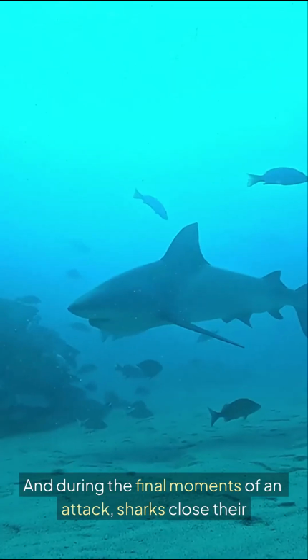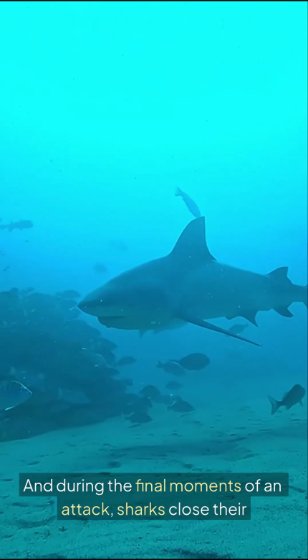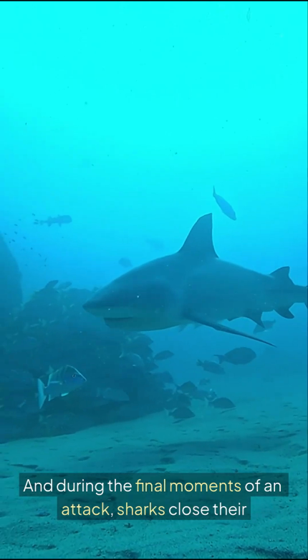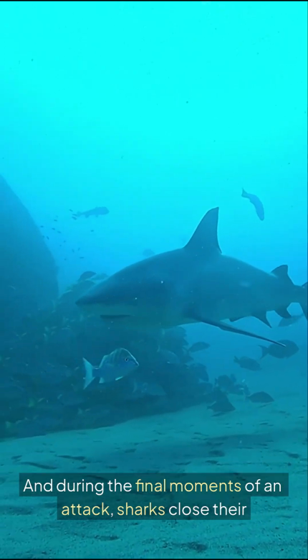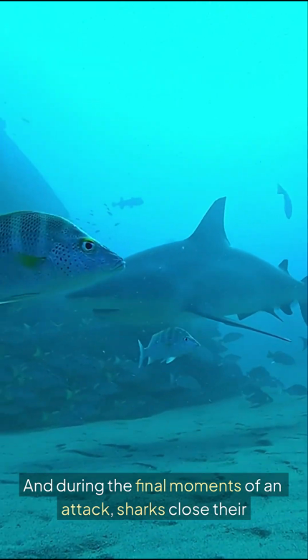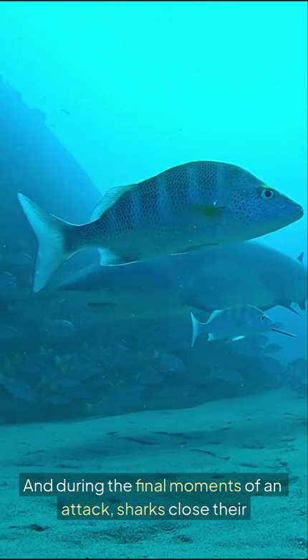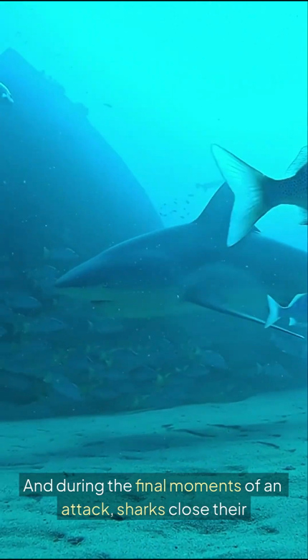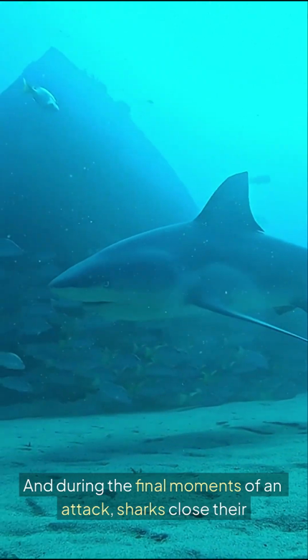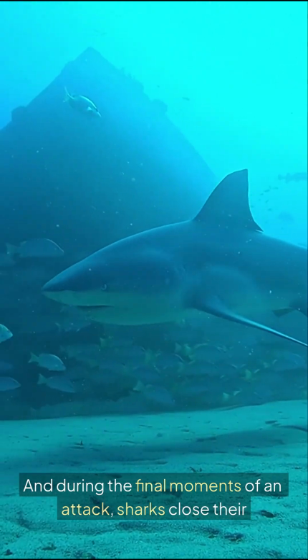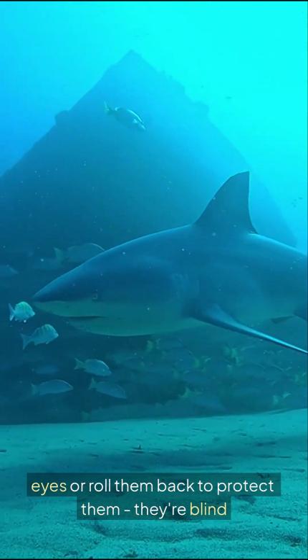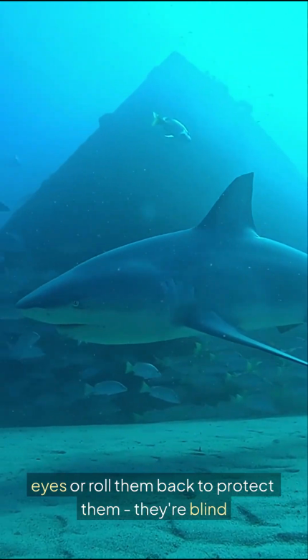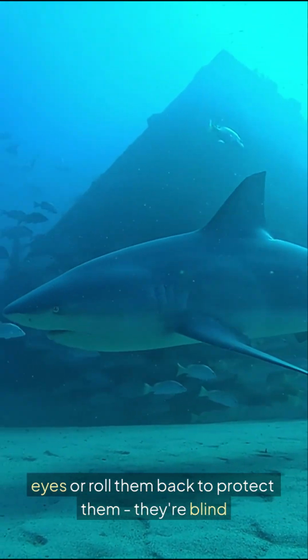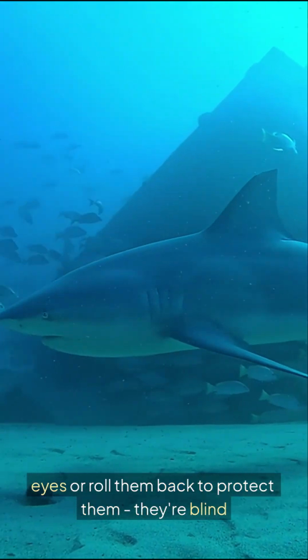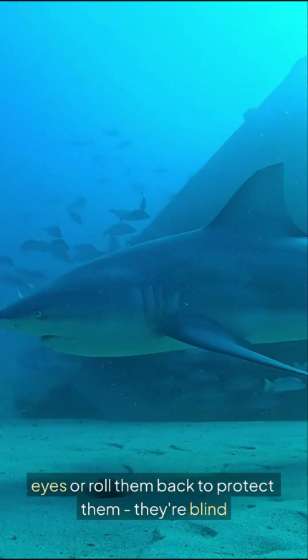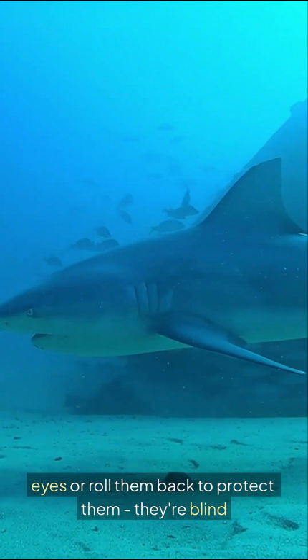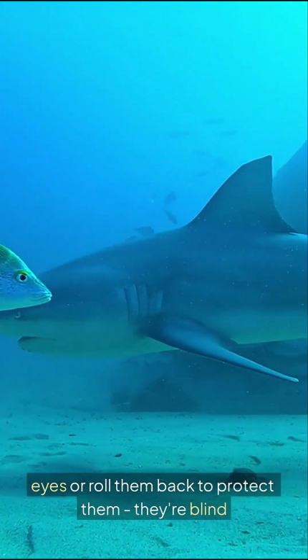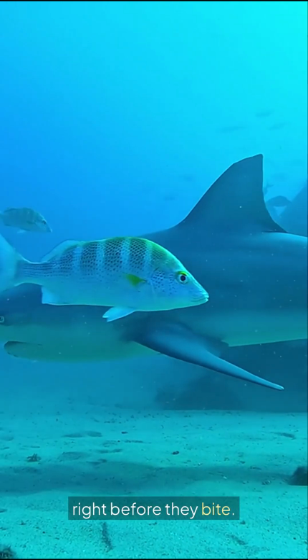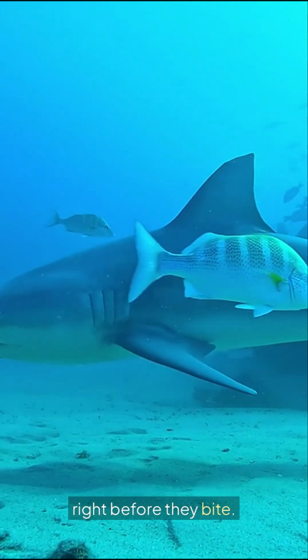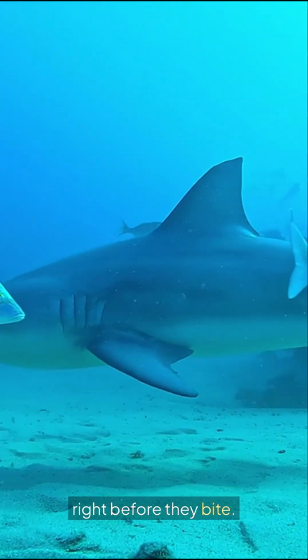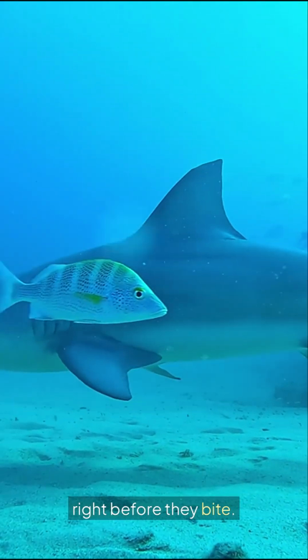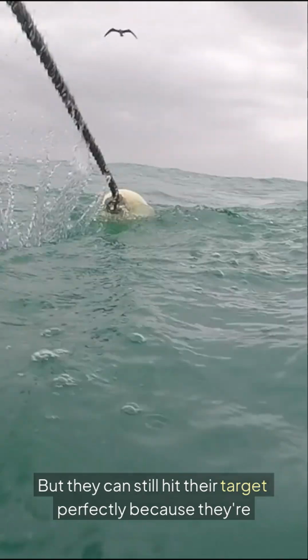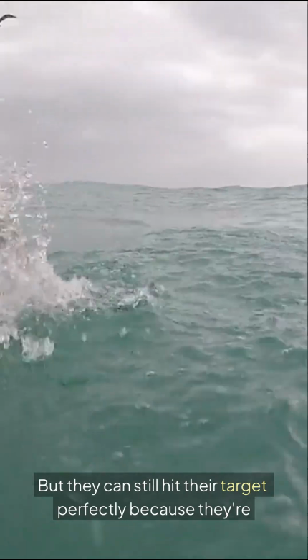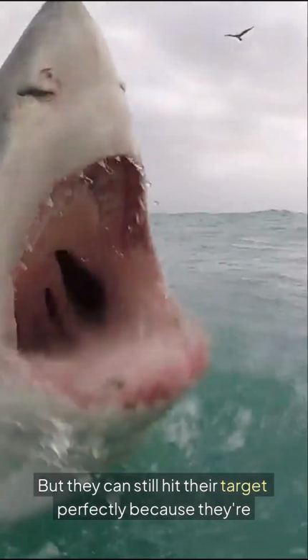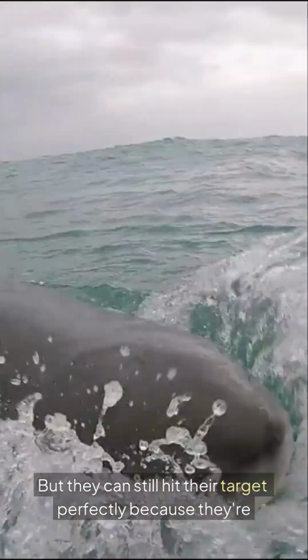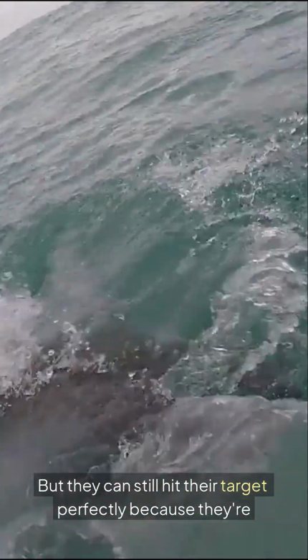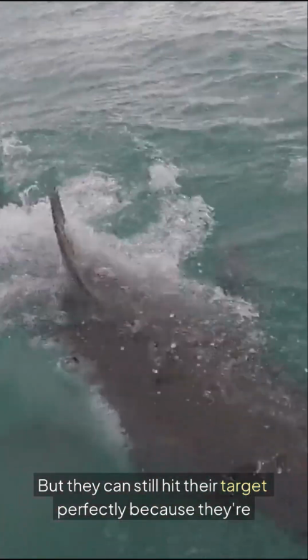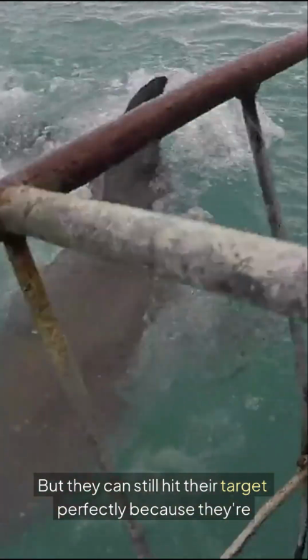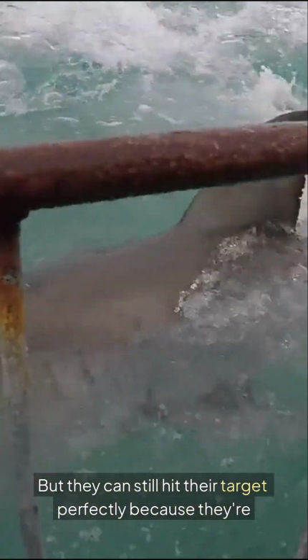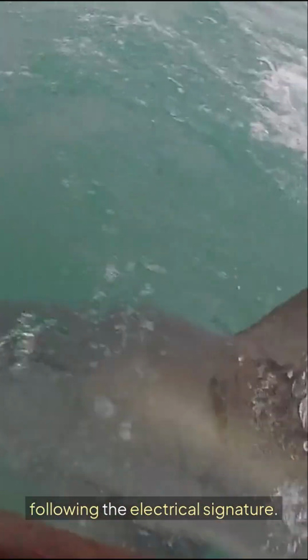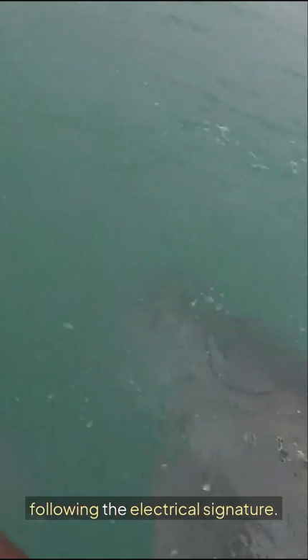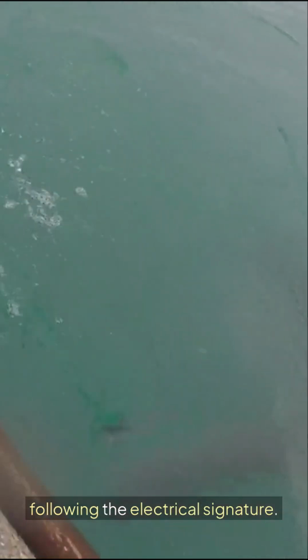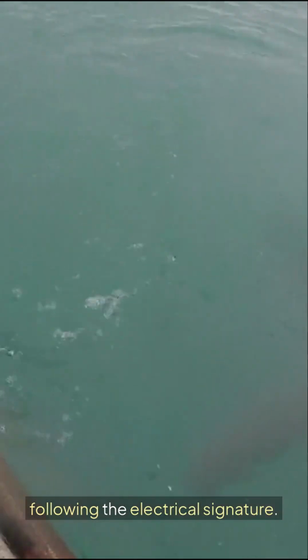During the final moments of an attack, sharks close their eyes or roll them back to protect them. They're blind right before they bite, but they can still hit their target perfectly because they're following the electrical signature.